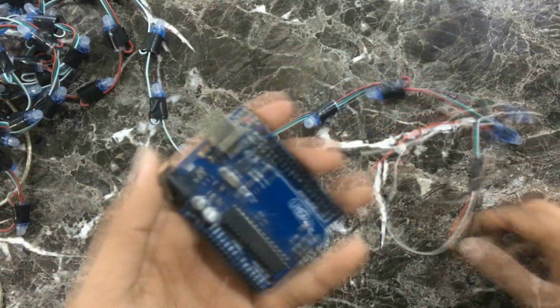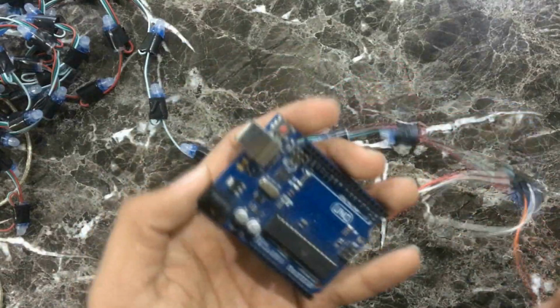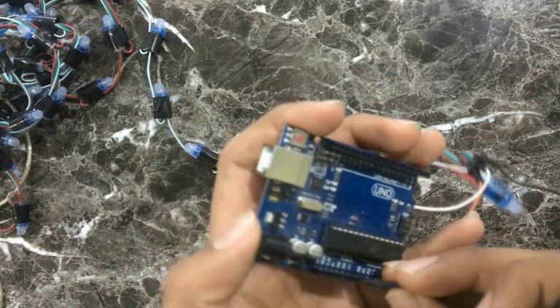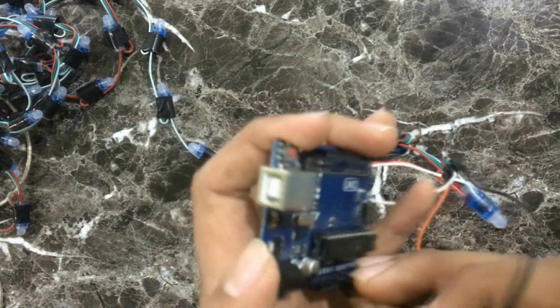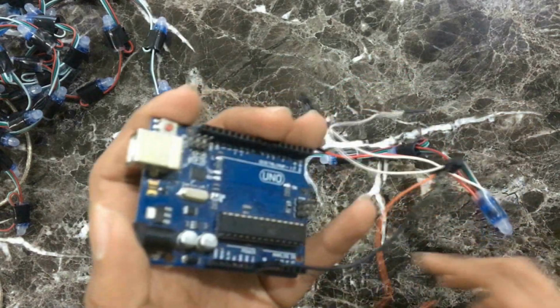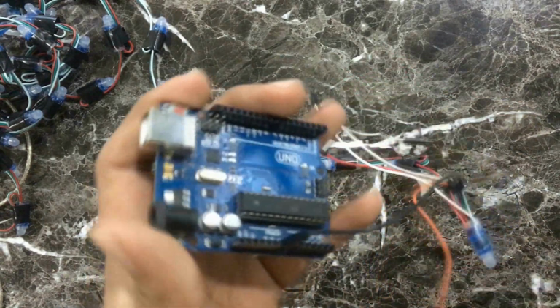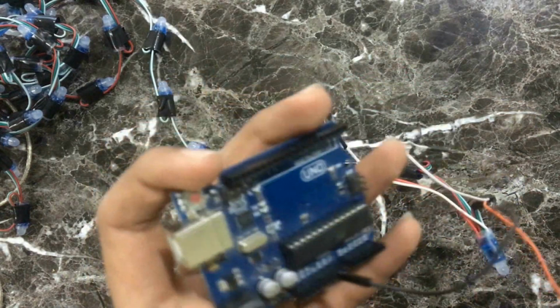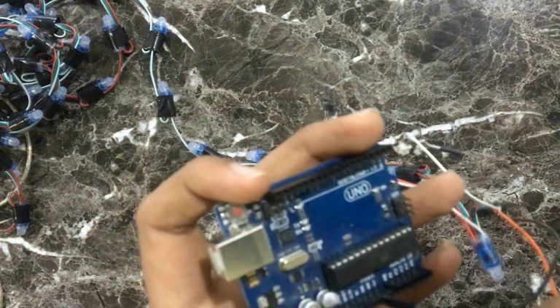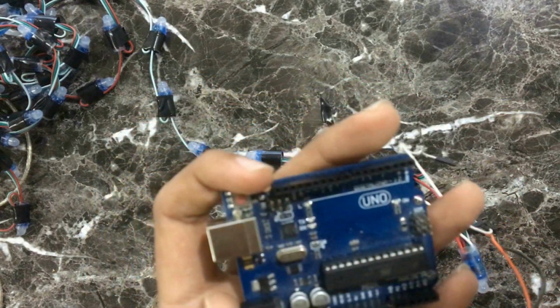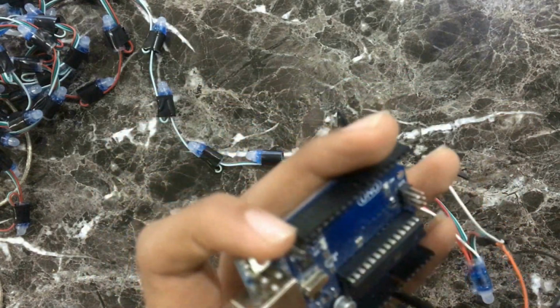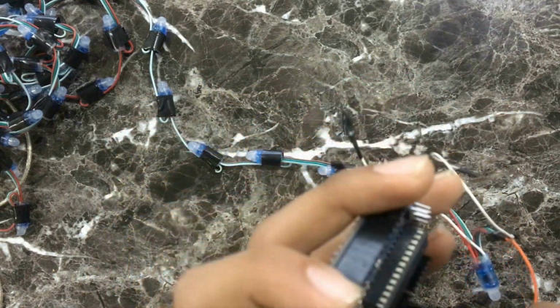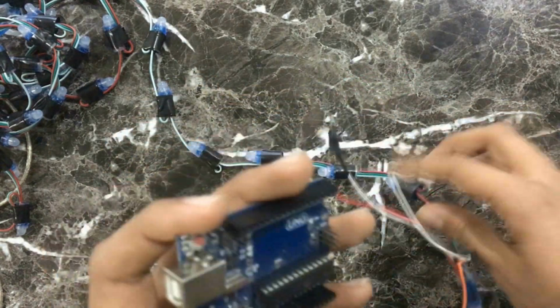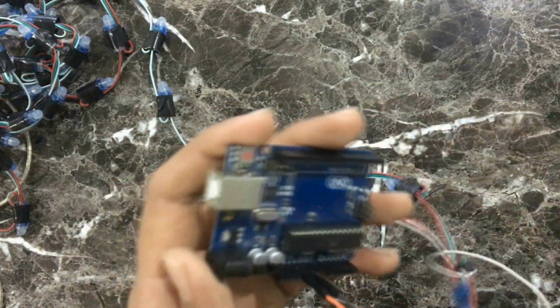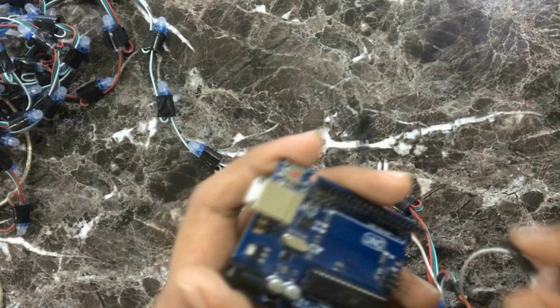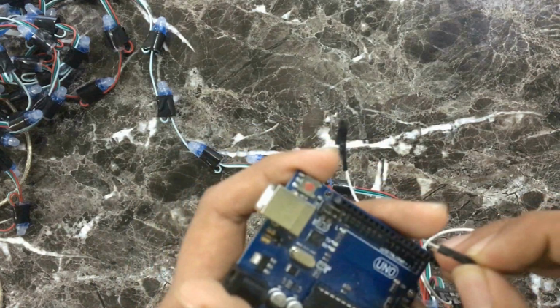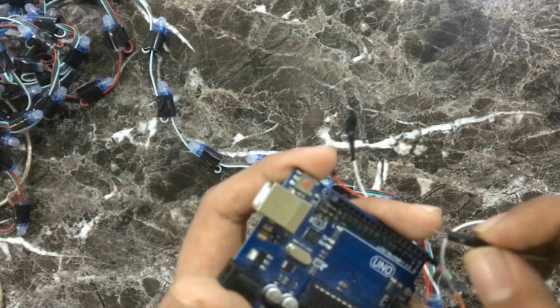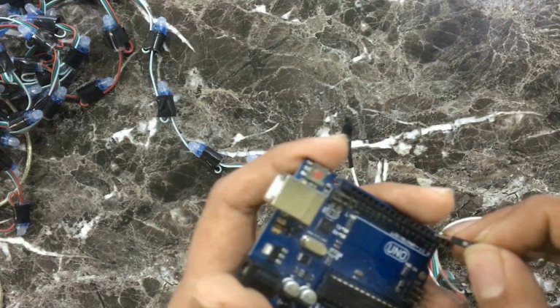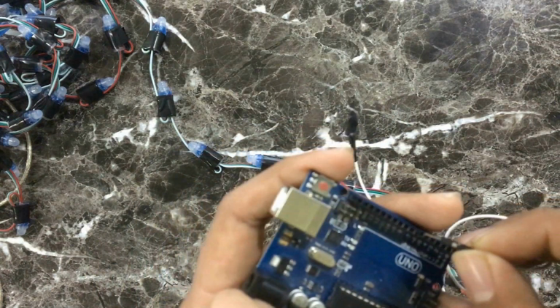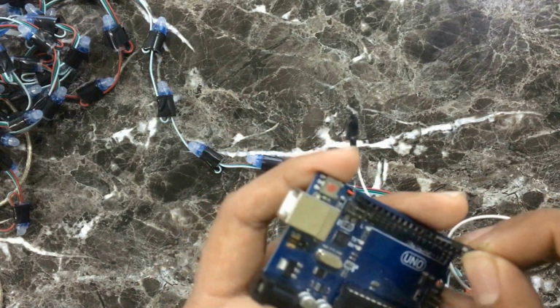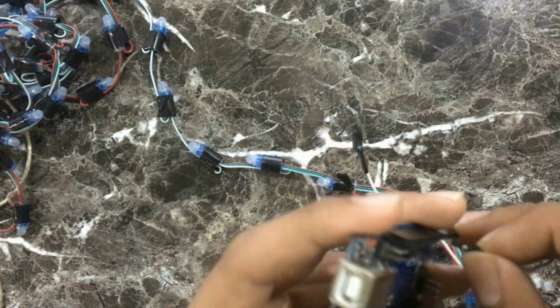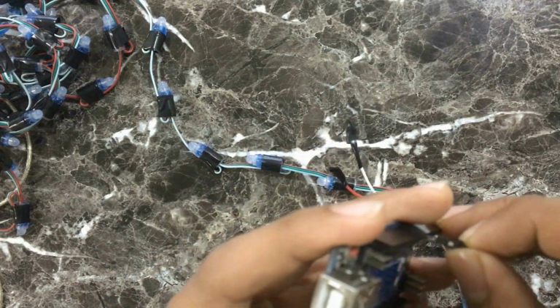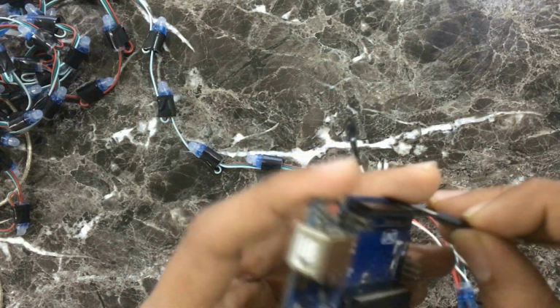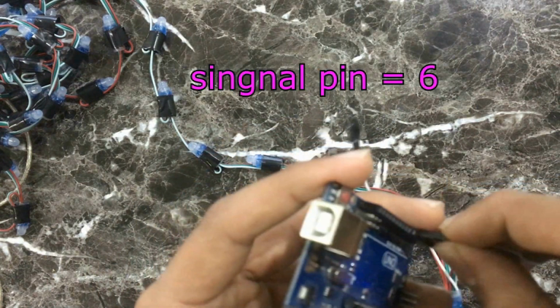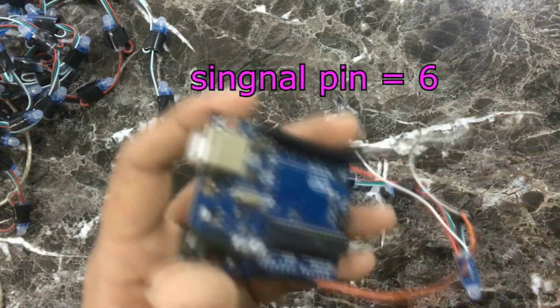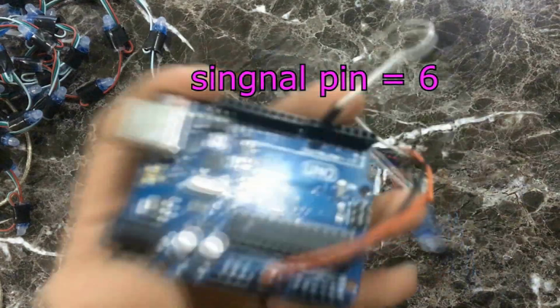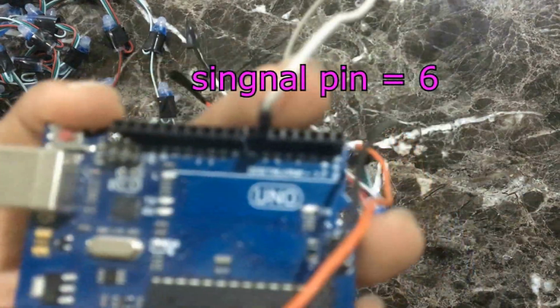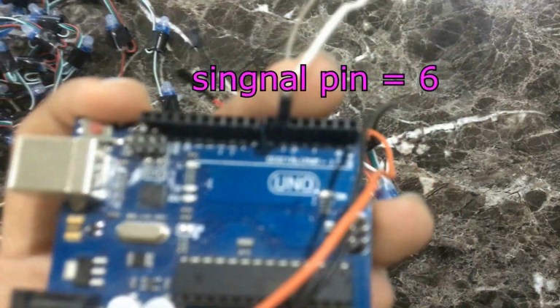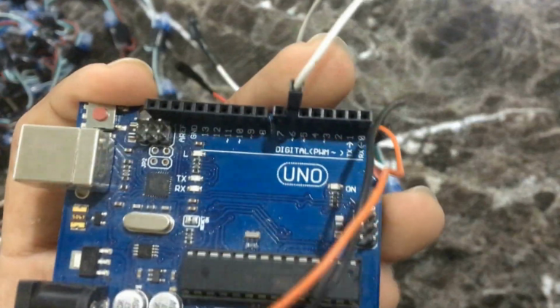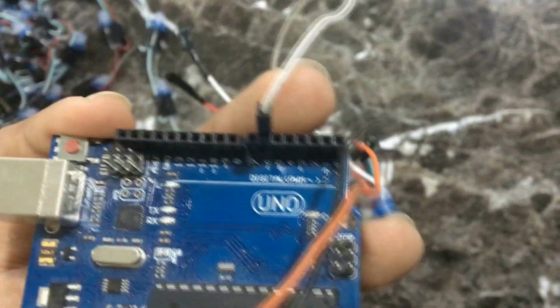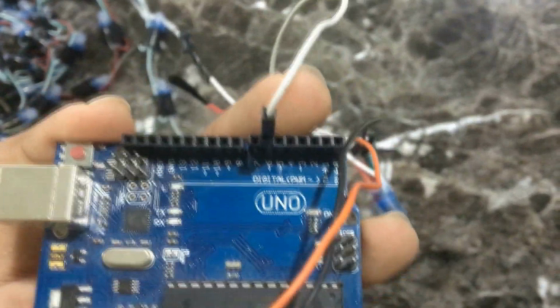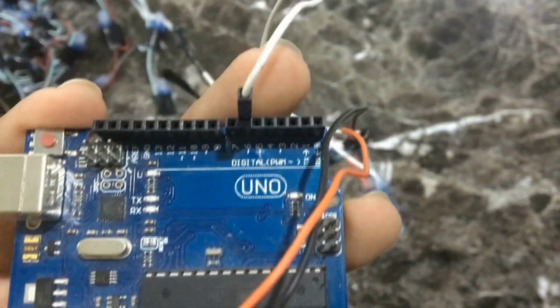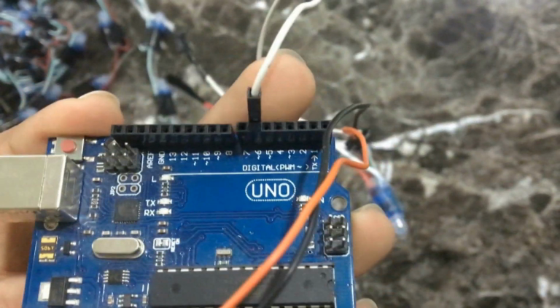Now connect a jumper wire to the Arduino. The positive wire of the pixel light will go to the plus 5 volt pin of the Arduino. The negative of the pixel light goes to the ground of the Arduino, labelled as GND, and the signal wire of the pixel light goes to pin 6 of the Arduino.